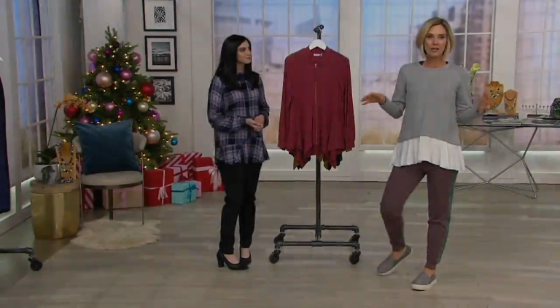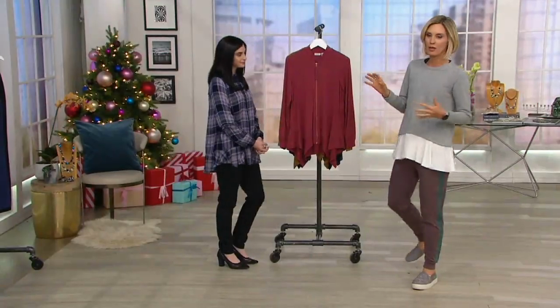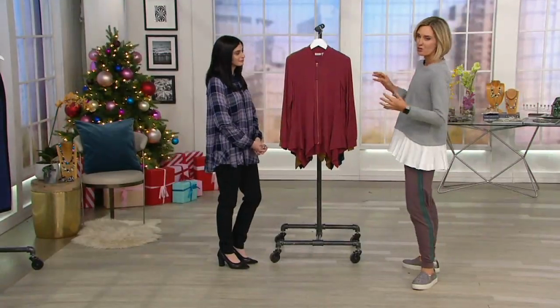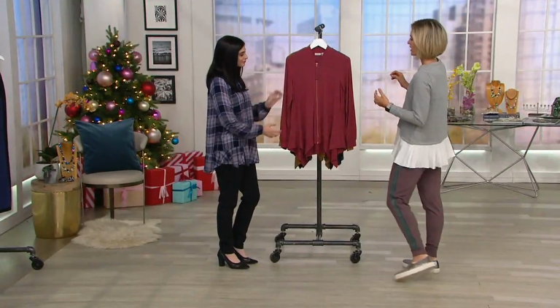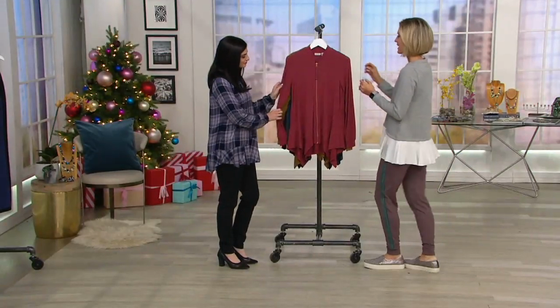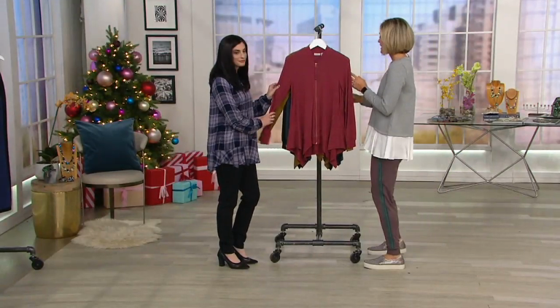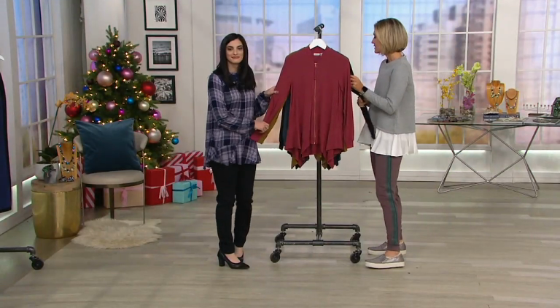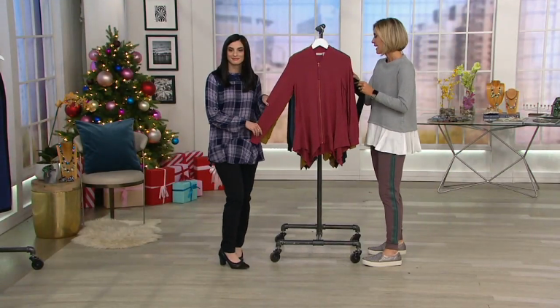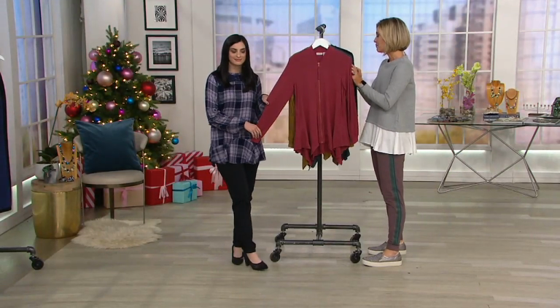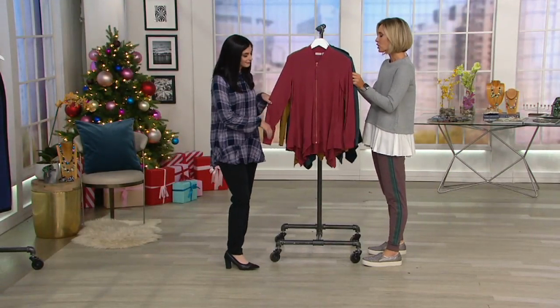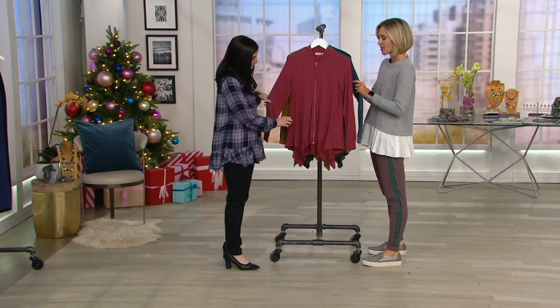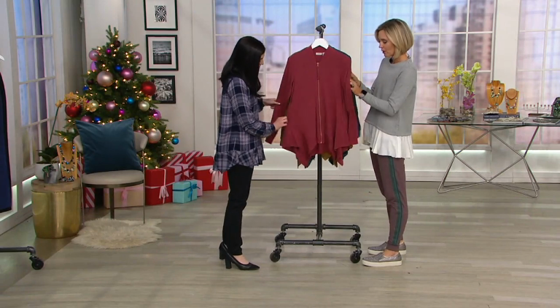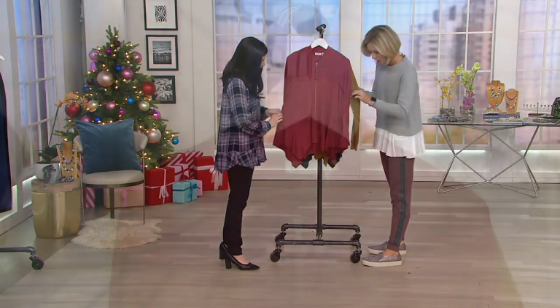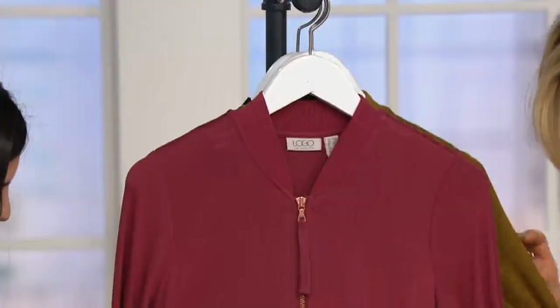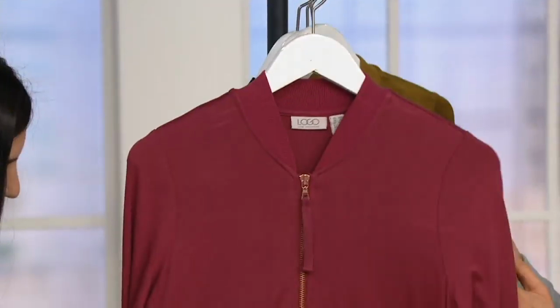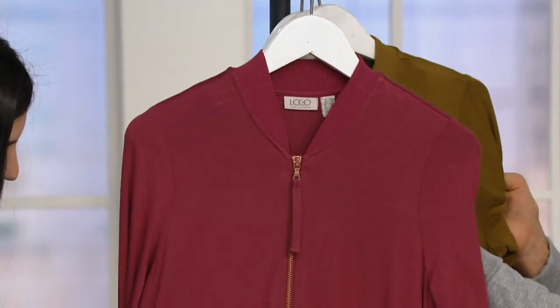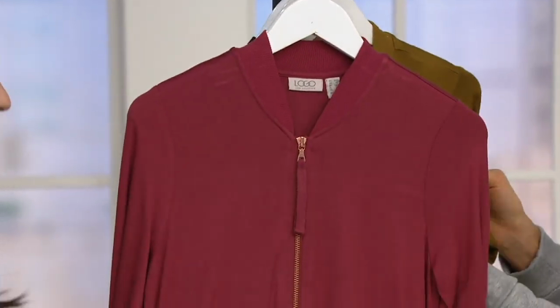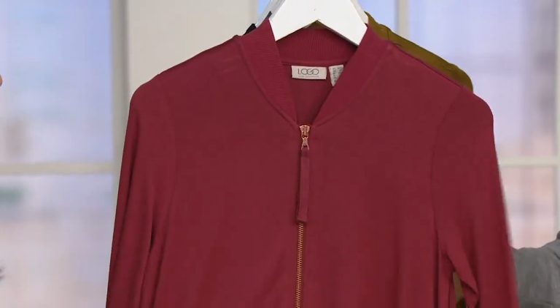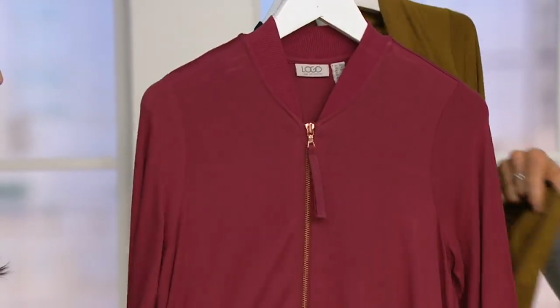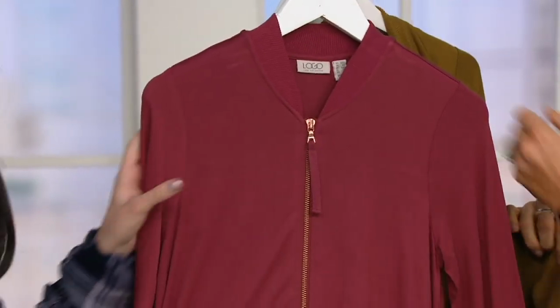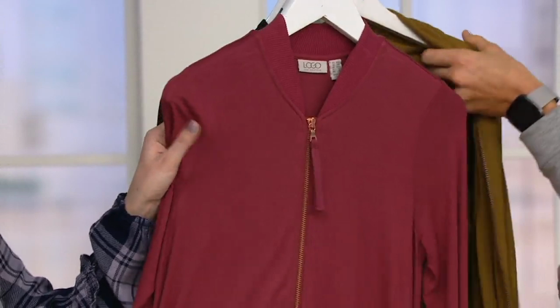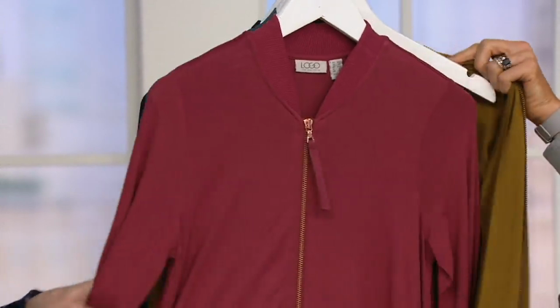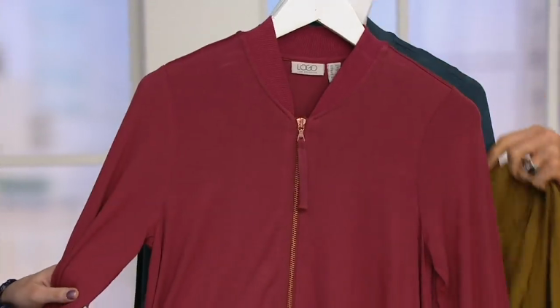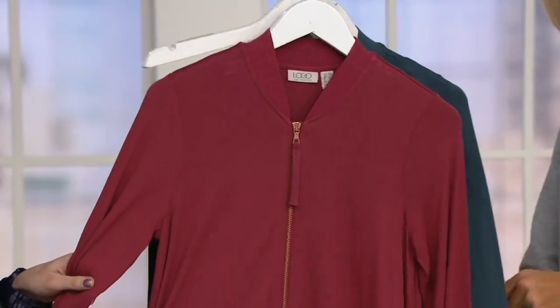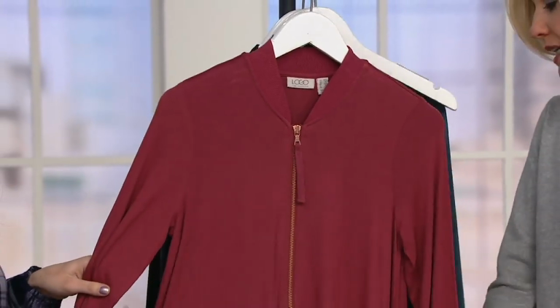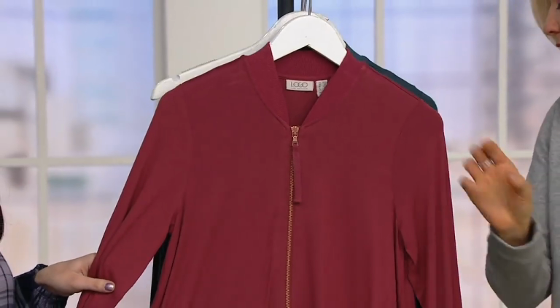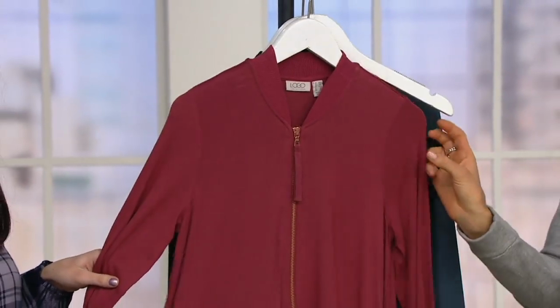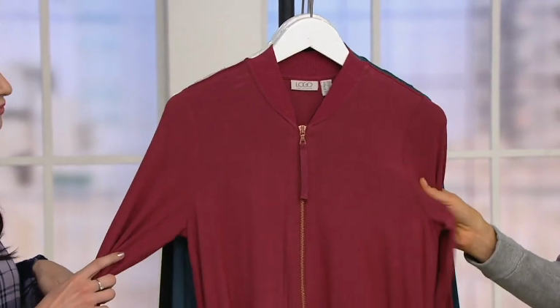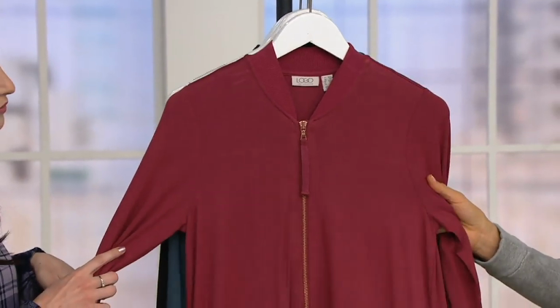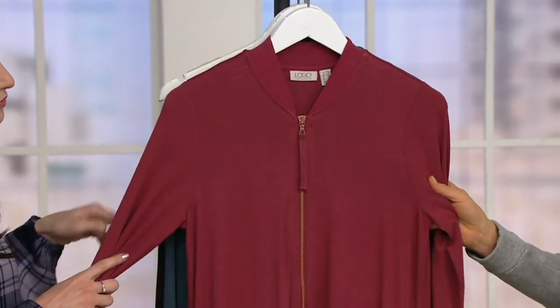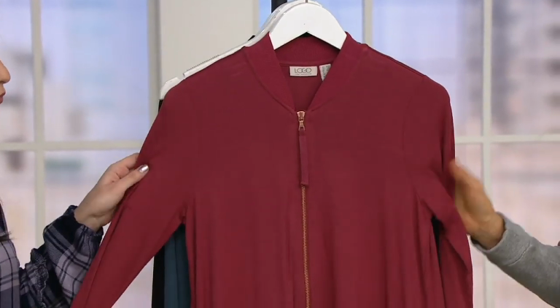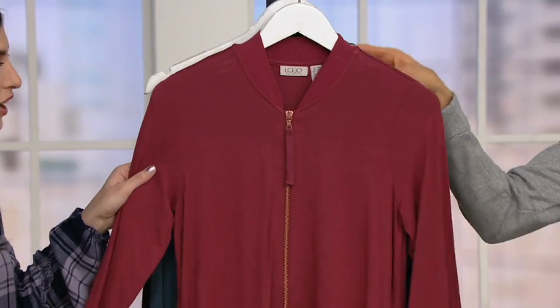Won't get any more and I want to make sure you get your chance to get it. It is a bomber cardigan with the rib detail. This is darling. $25 off. This color right here is called Red Rock.